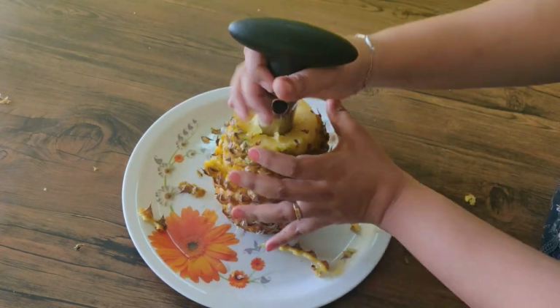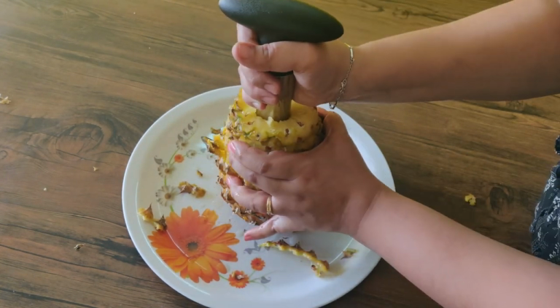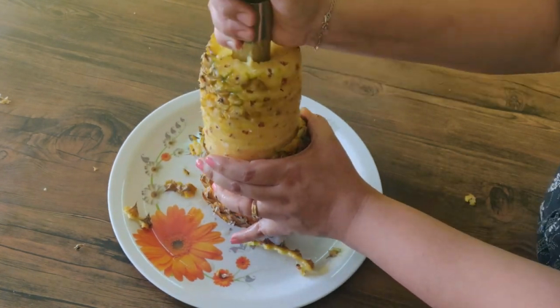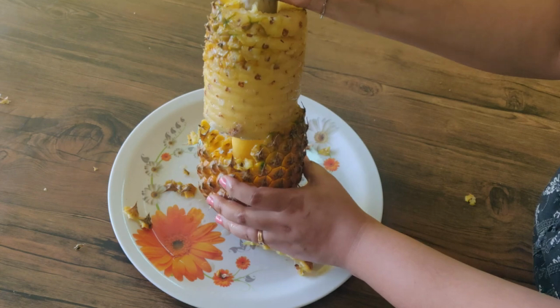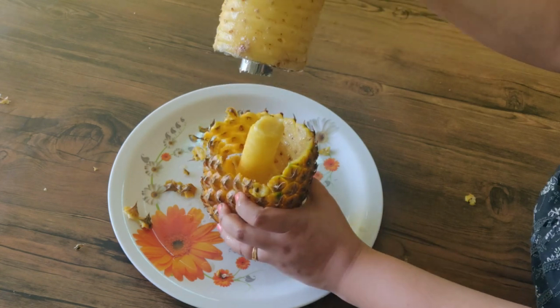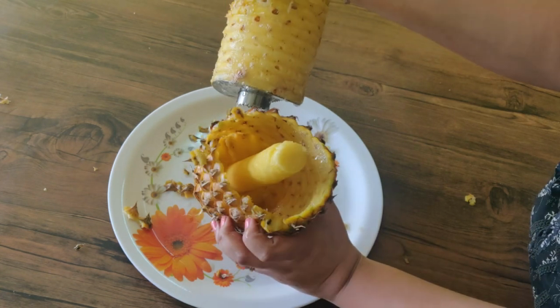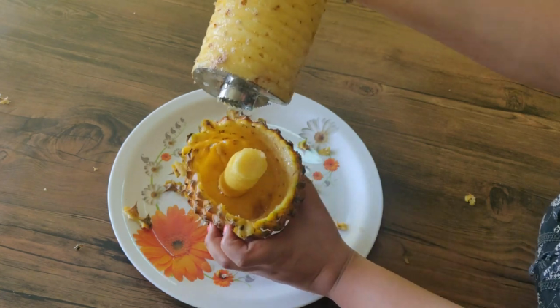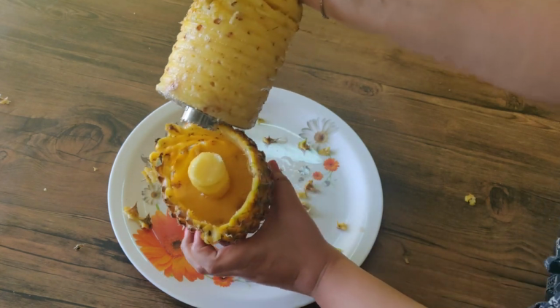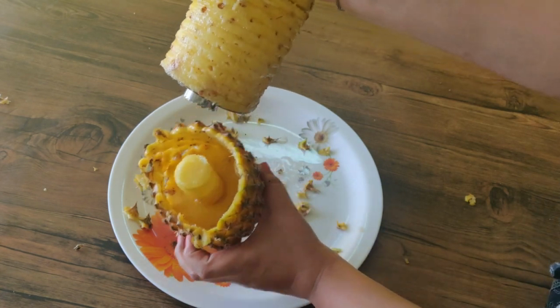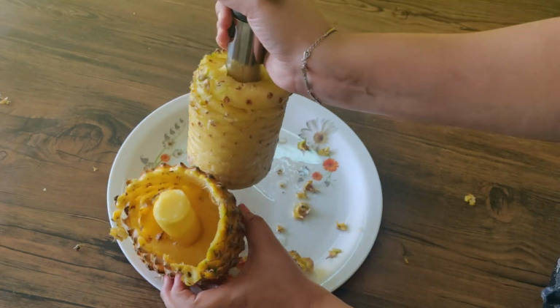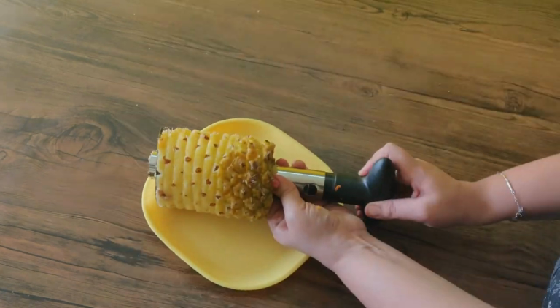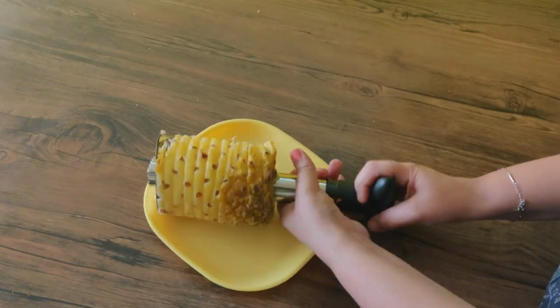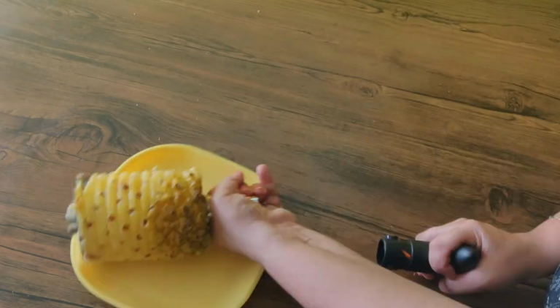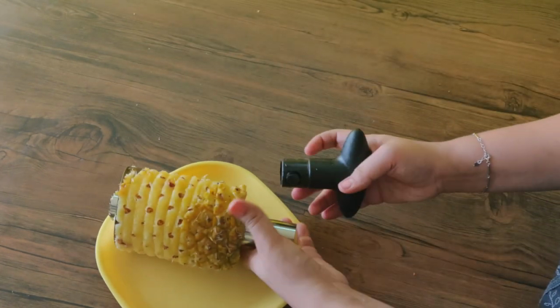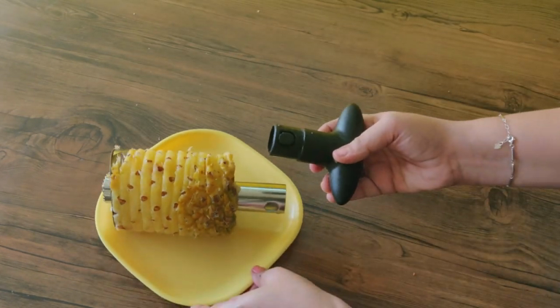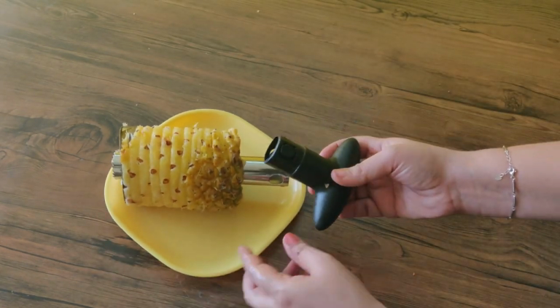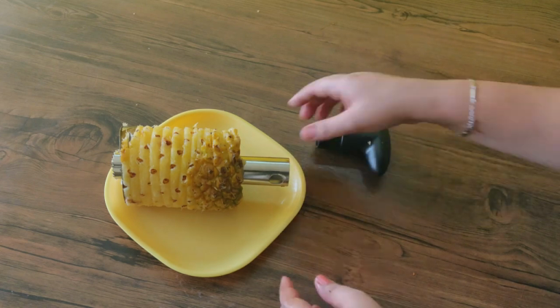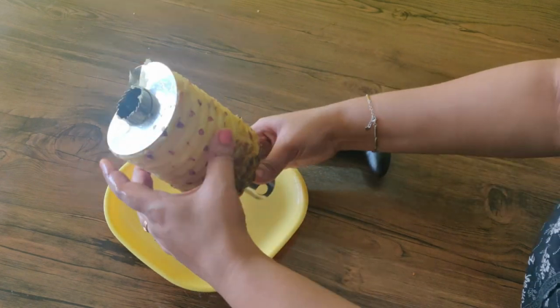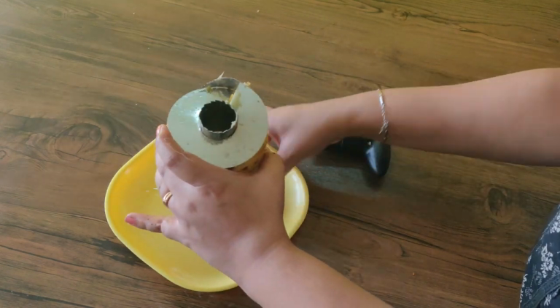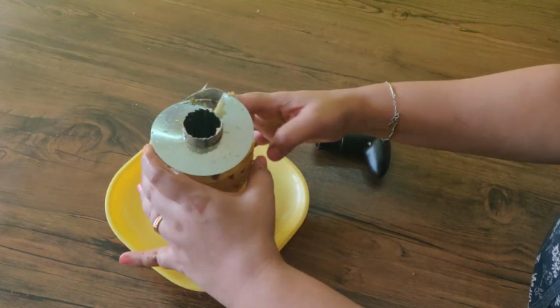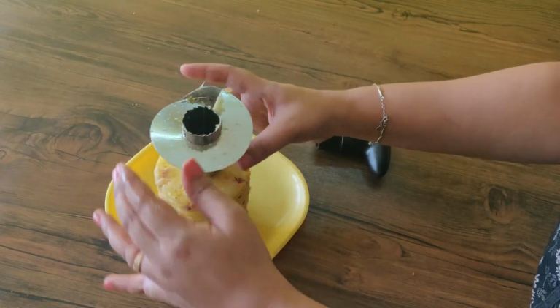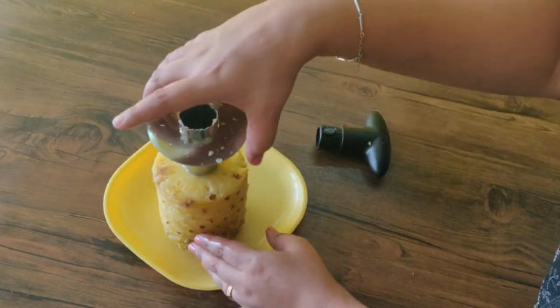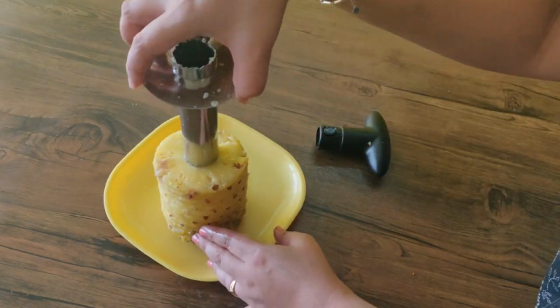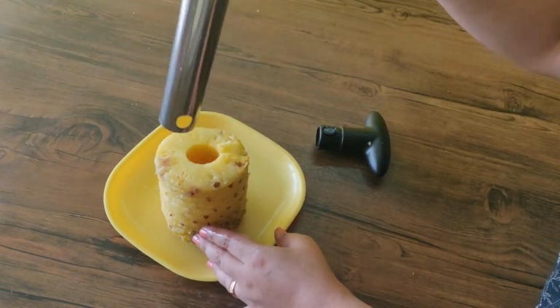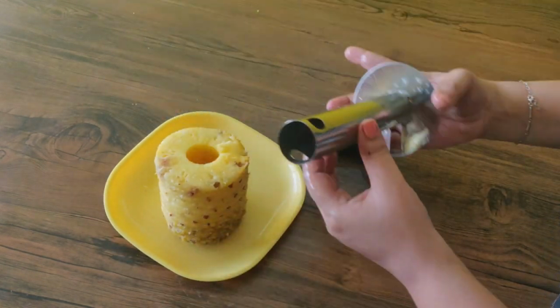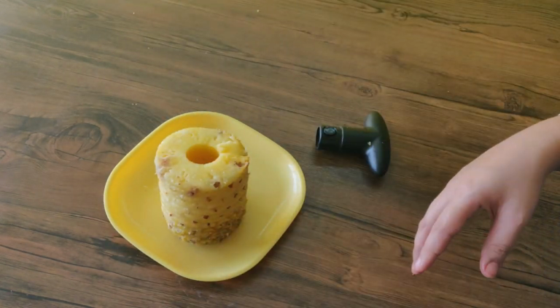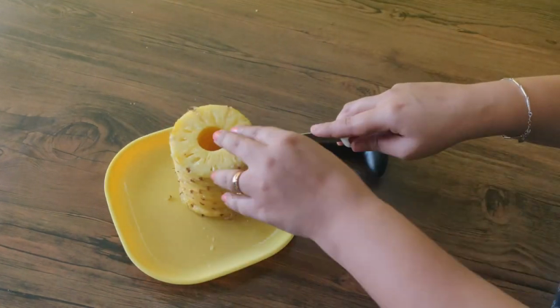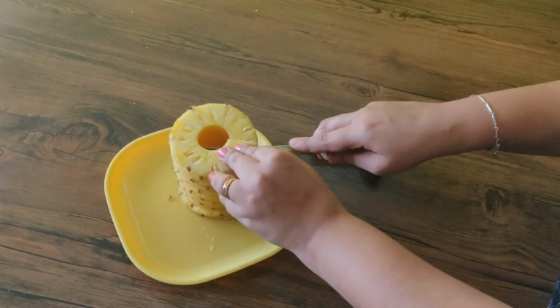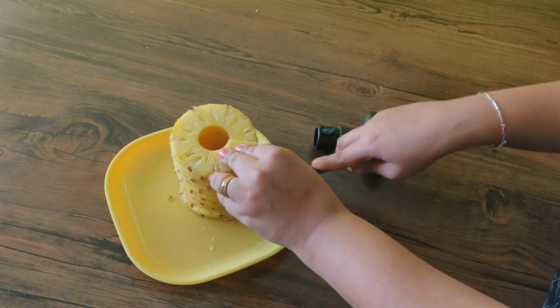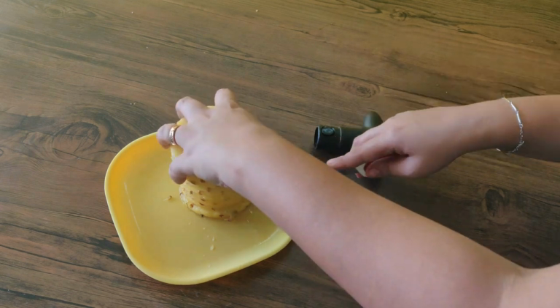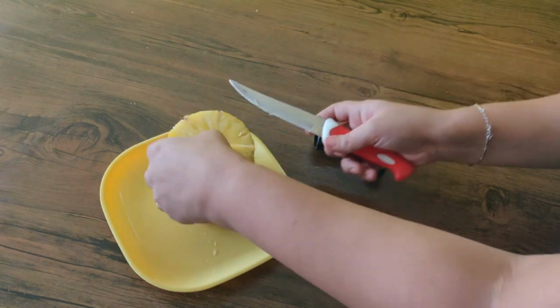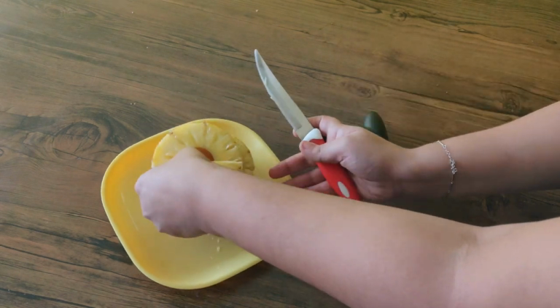The cutter is easy to use. You can cut it correctly and neatly. You can cut the black pieces in reverse. You can cut the pineapple pieces cleanly.